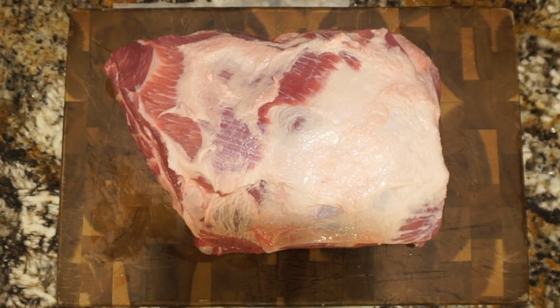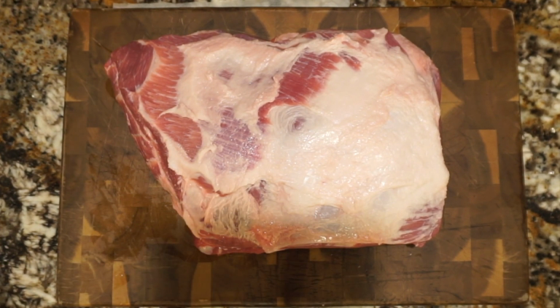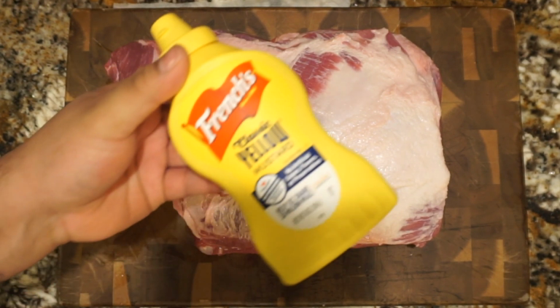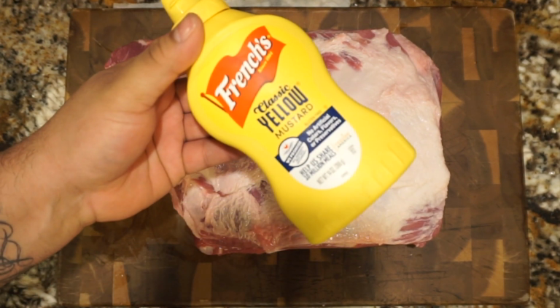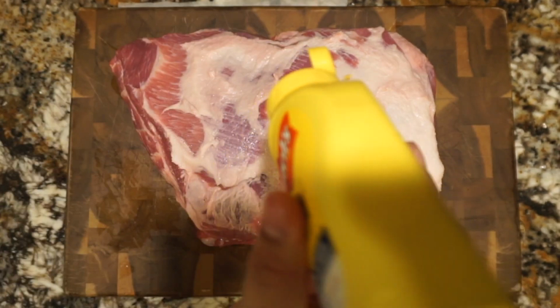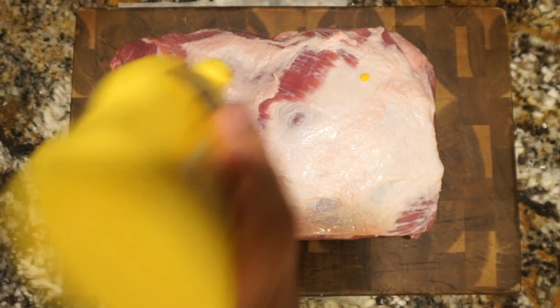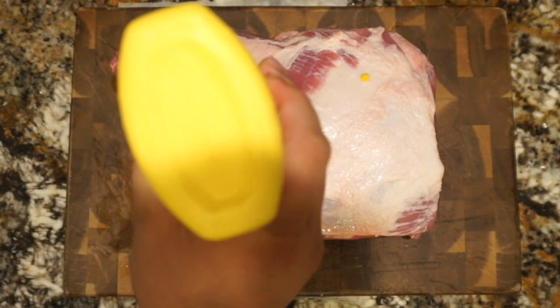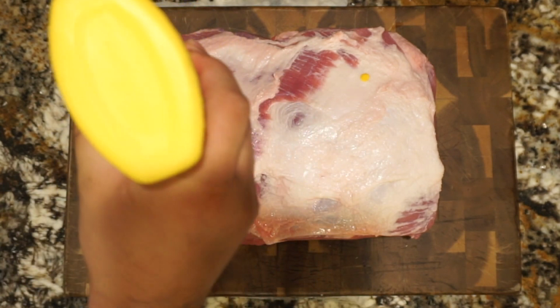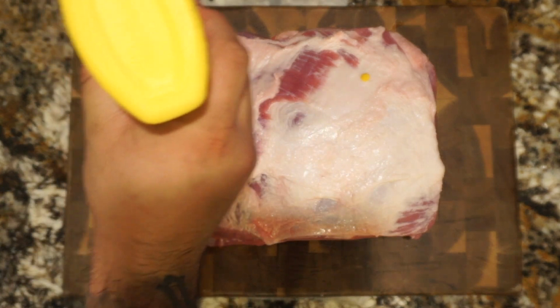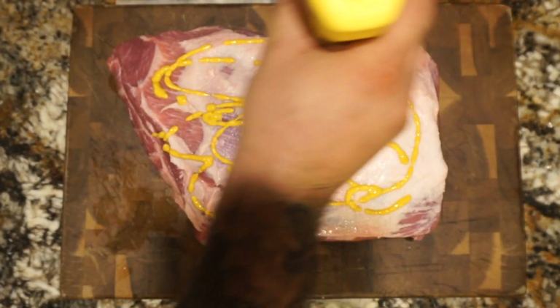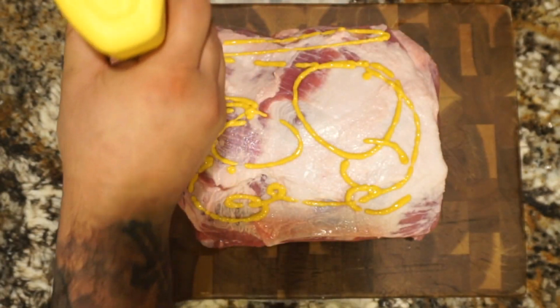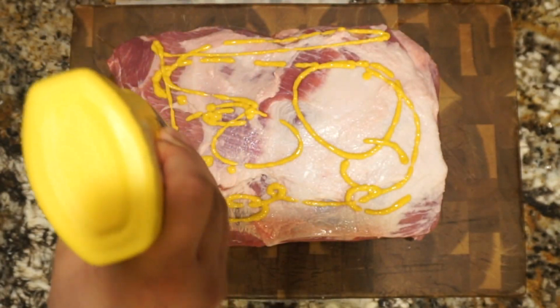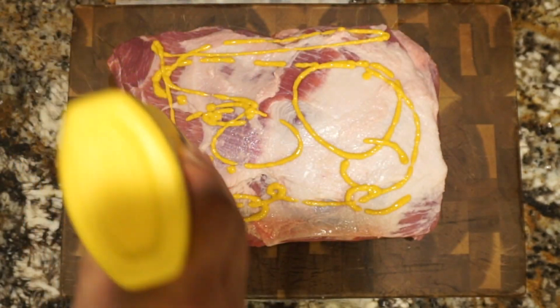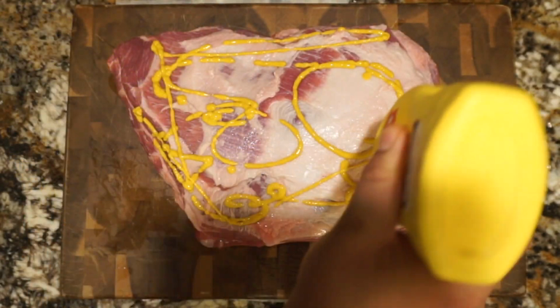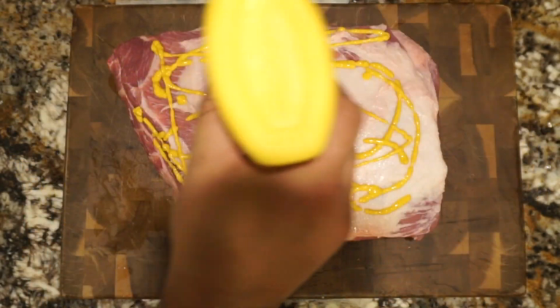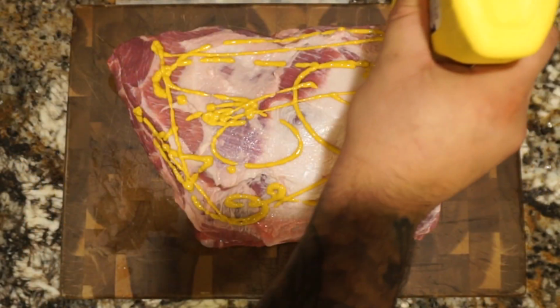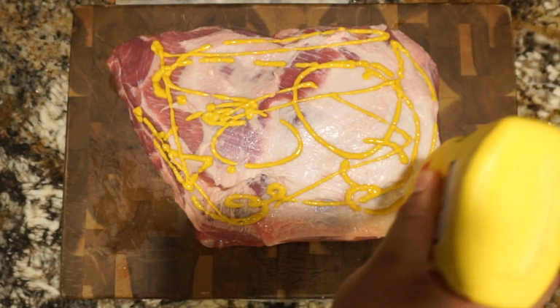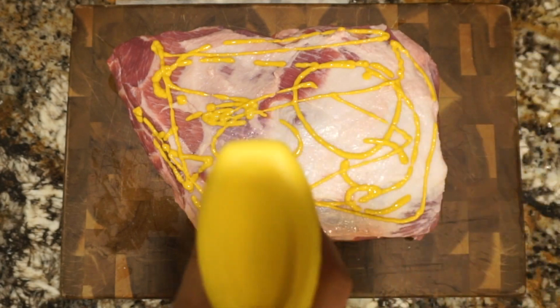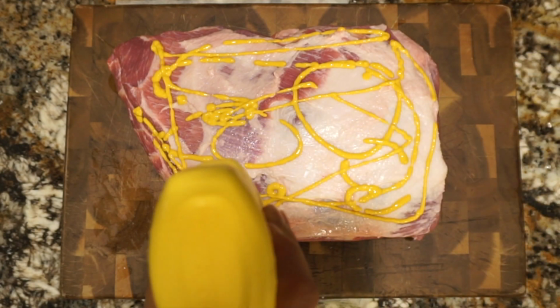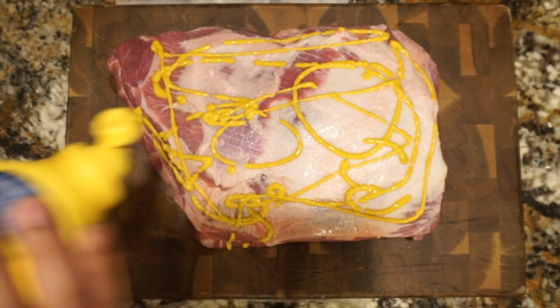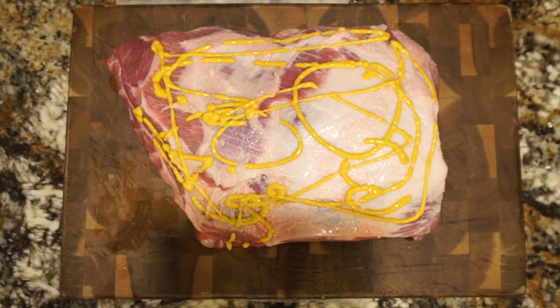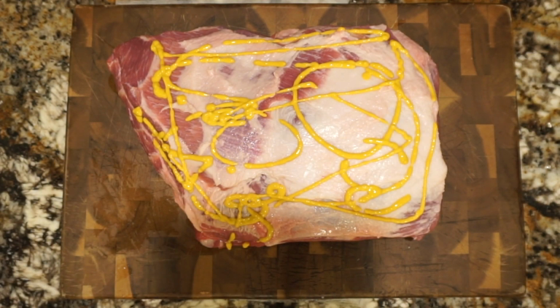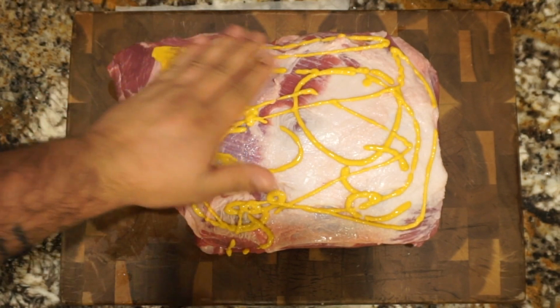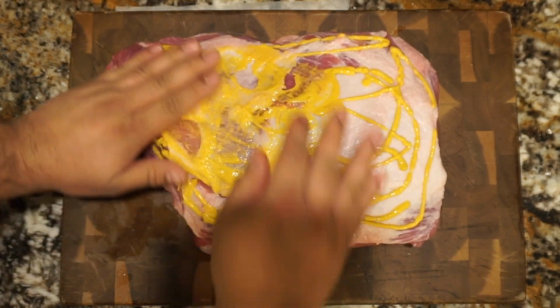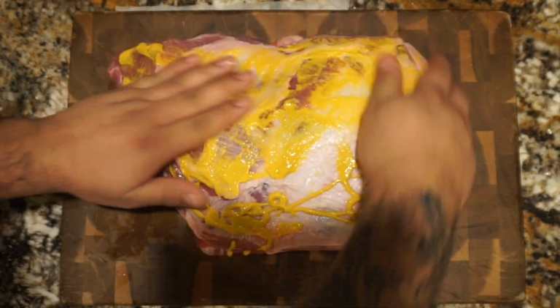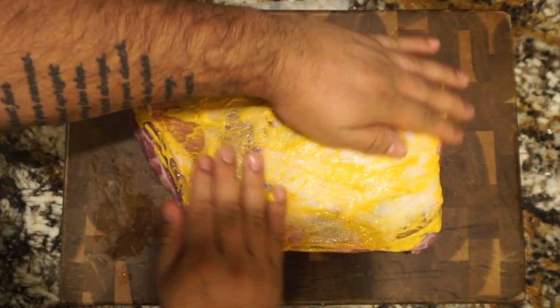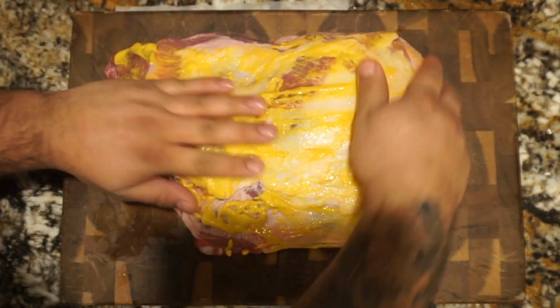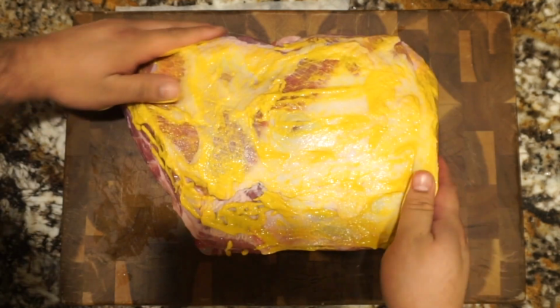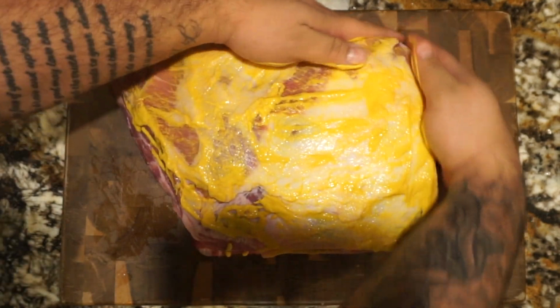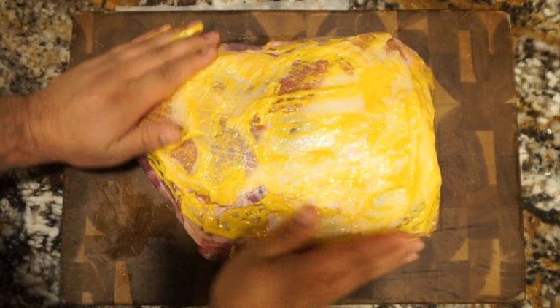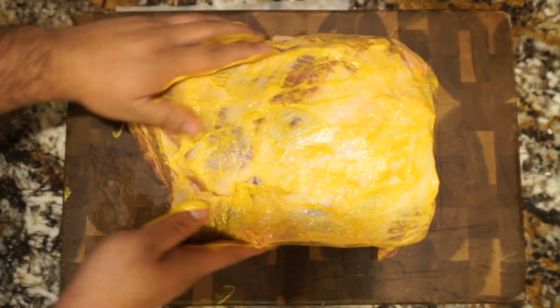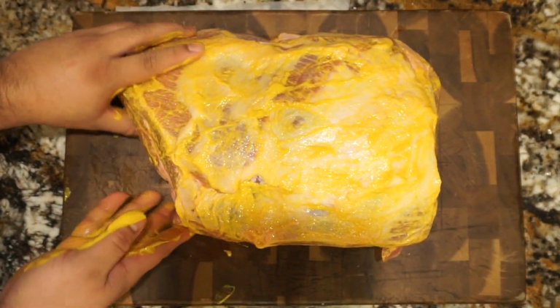The first thing we're going to use is some good old yellow mustard. We use yellow mustard so the seasonings really stick to the pork shoulder. Make sure you rub your mustard in and make sure all of the pork shoulder is nicely coated.